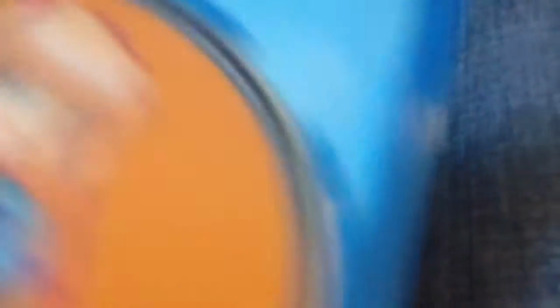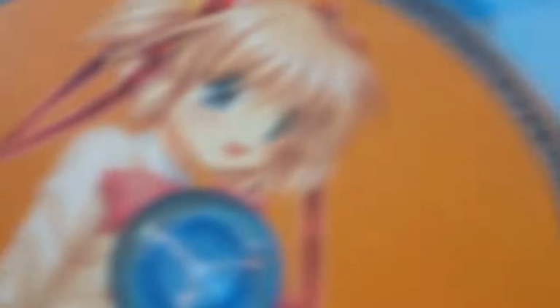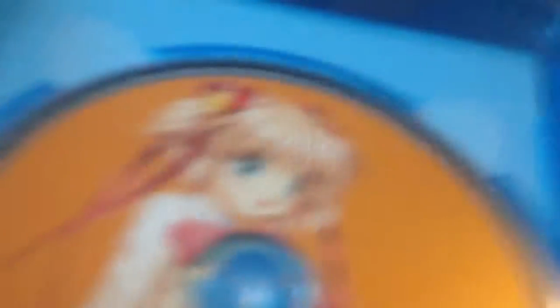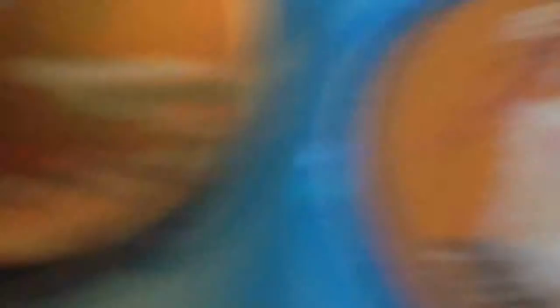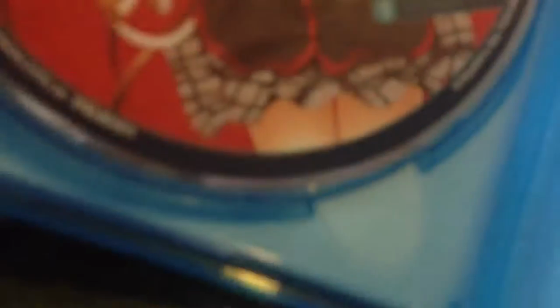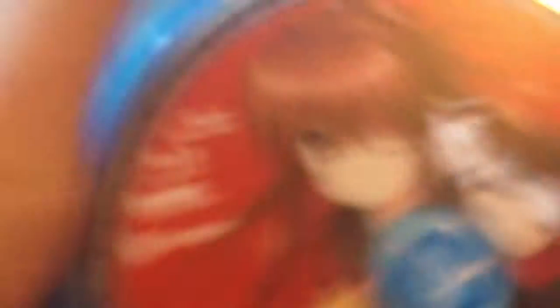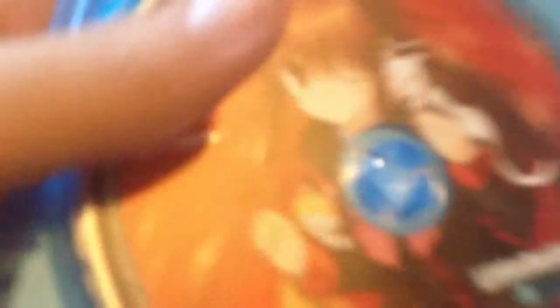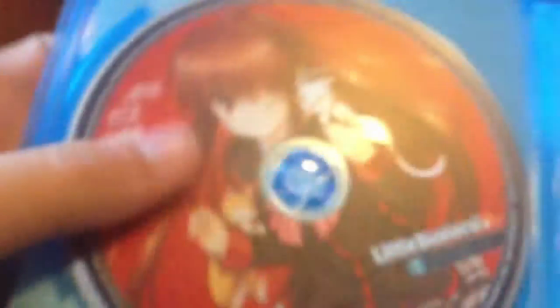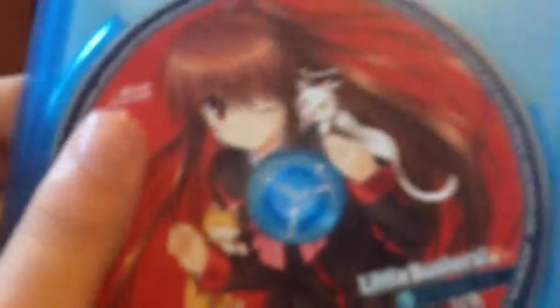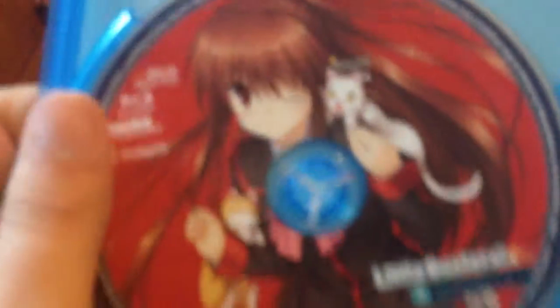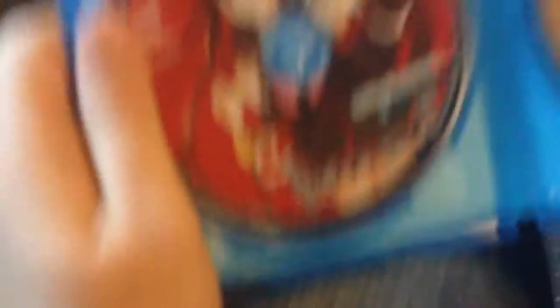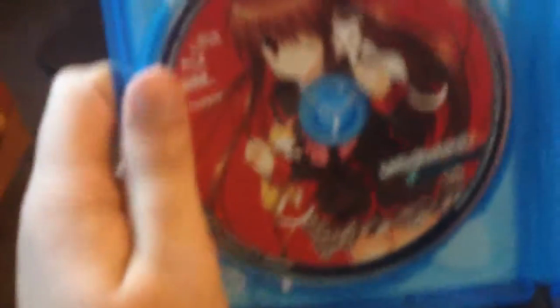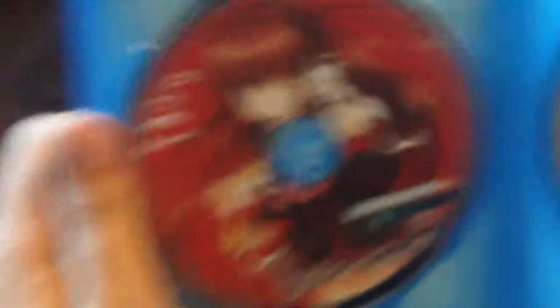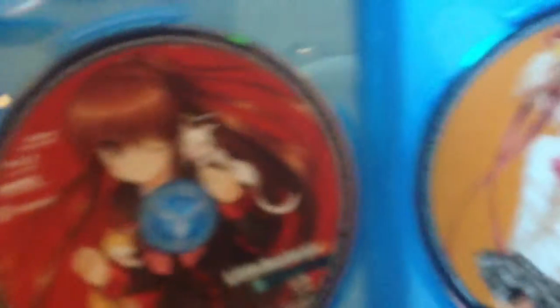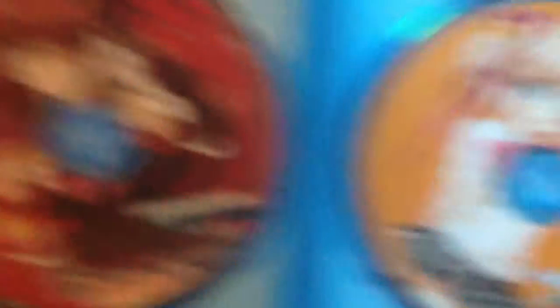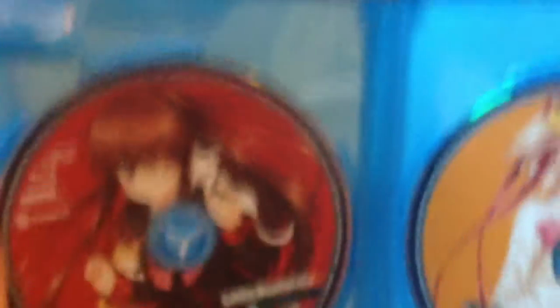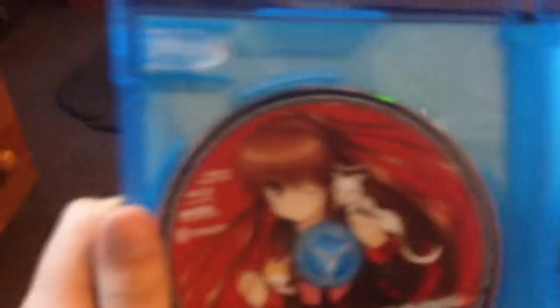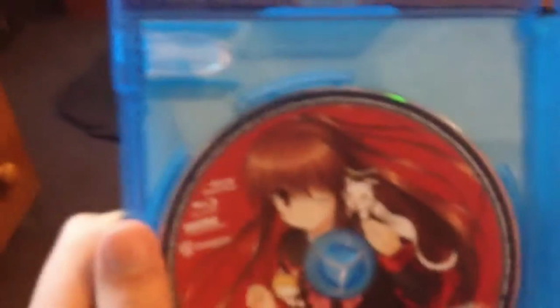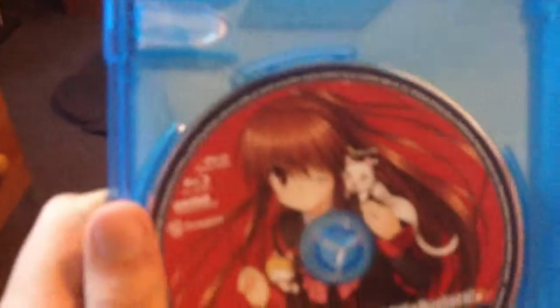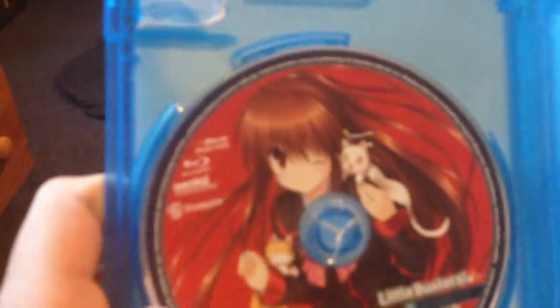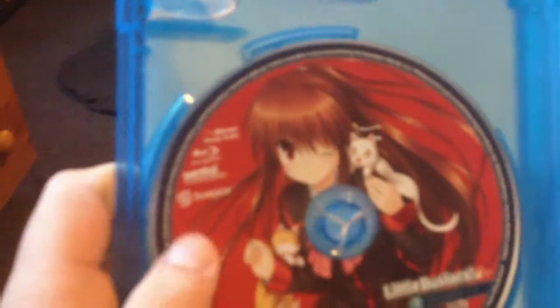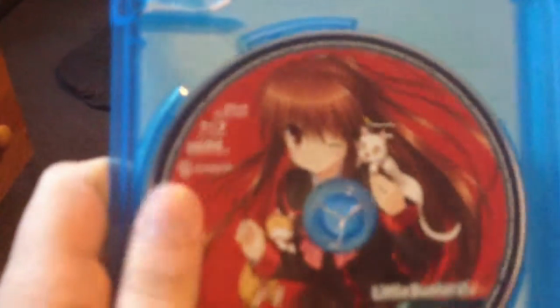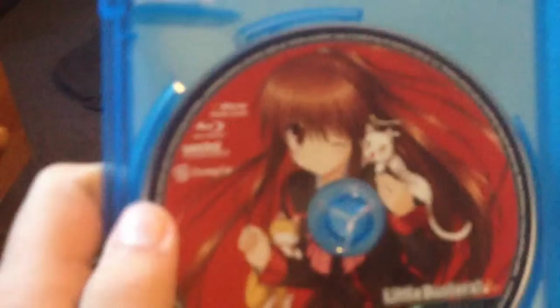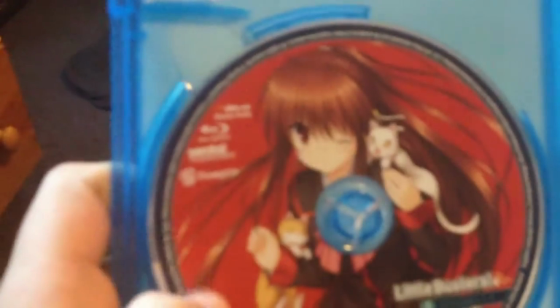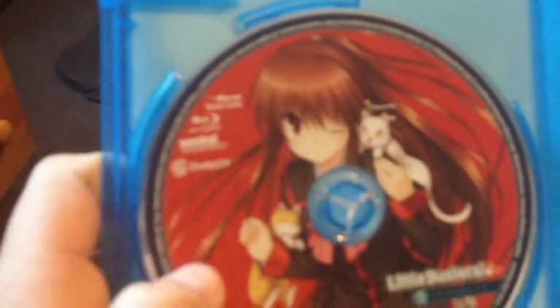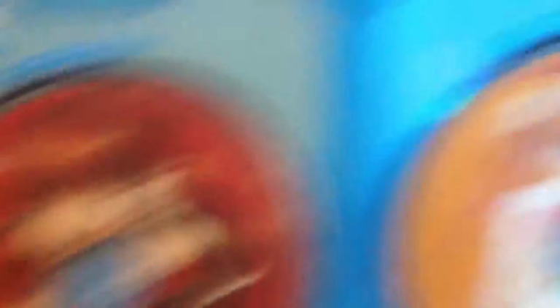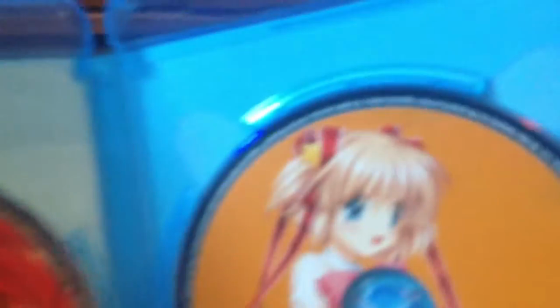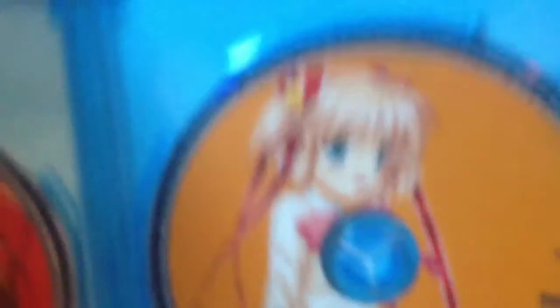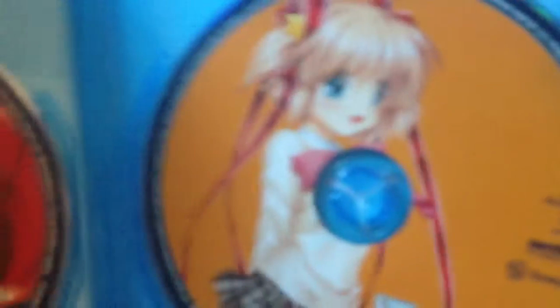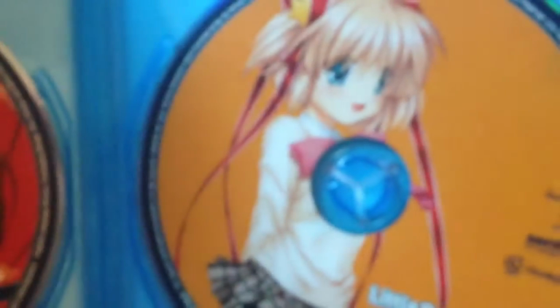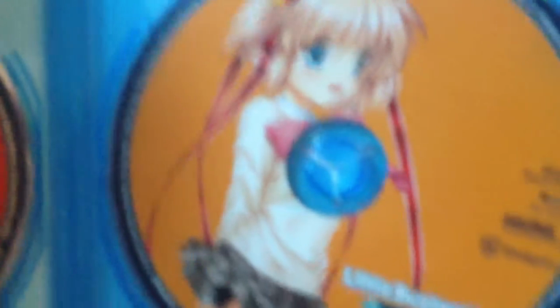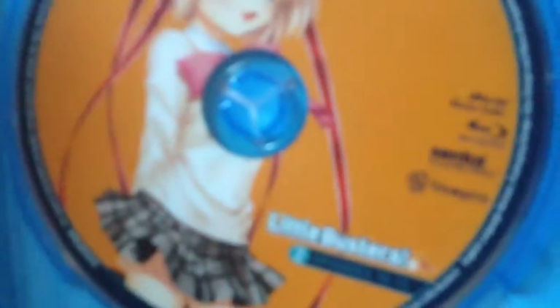Let's see here what we got. We got Disc 1 of Rin. We got Rin here. We got Komari for Disc 2.